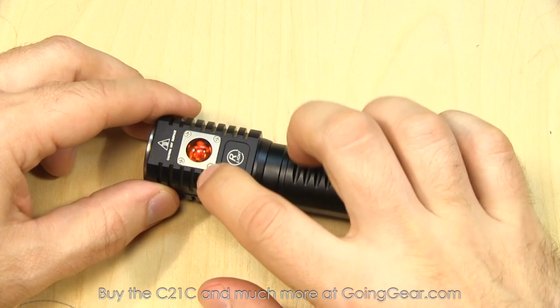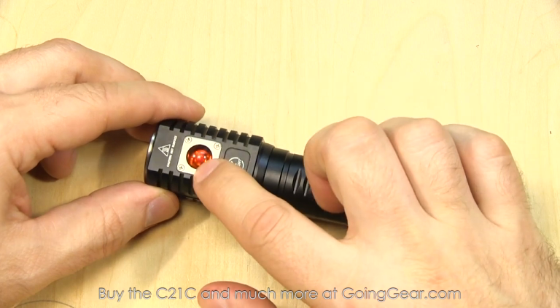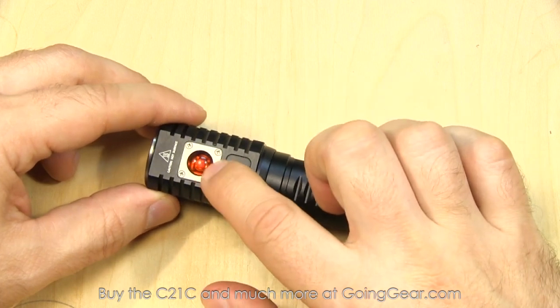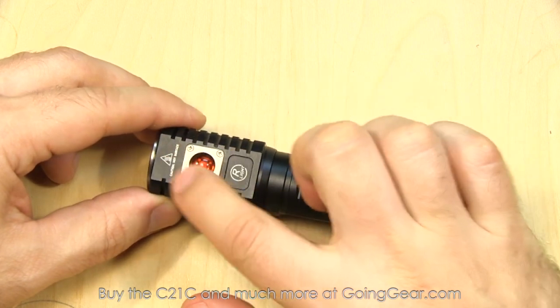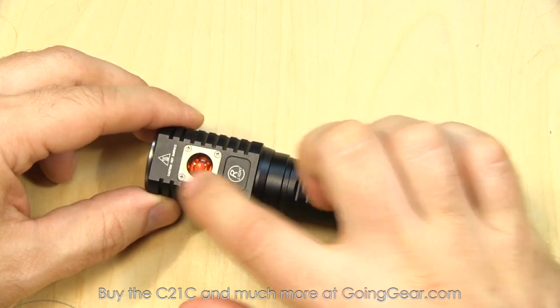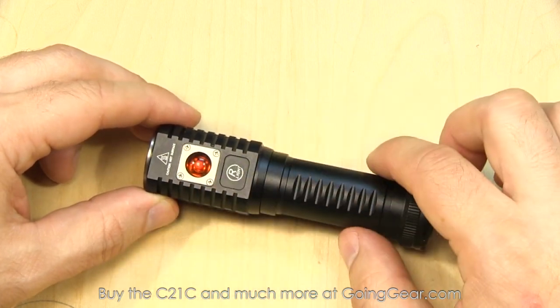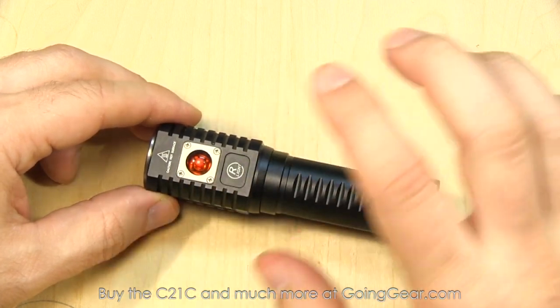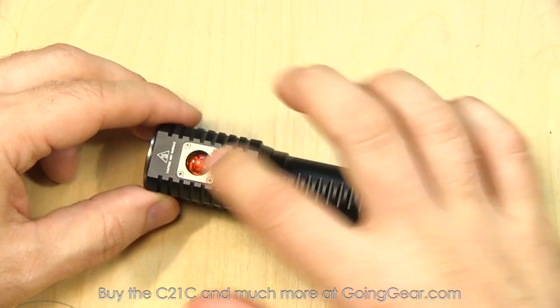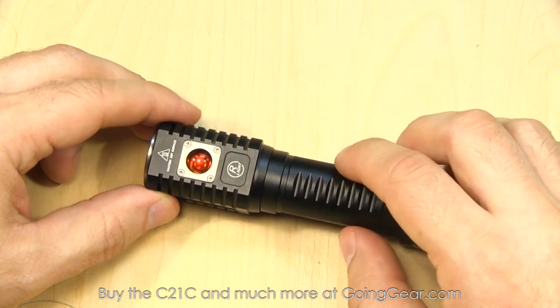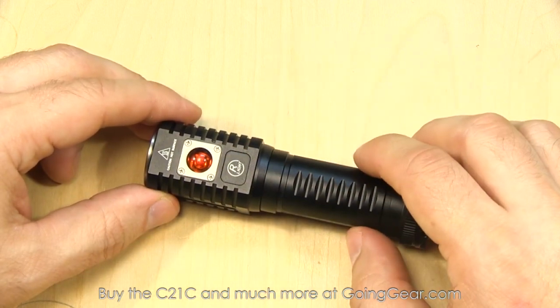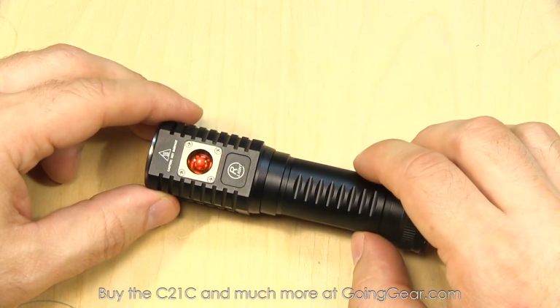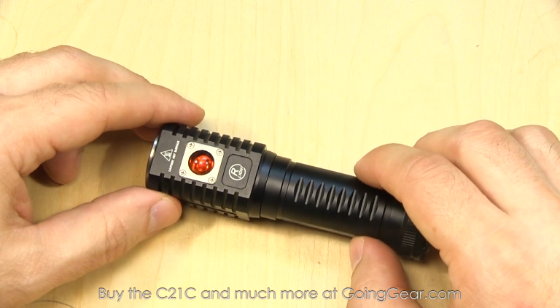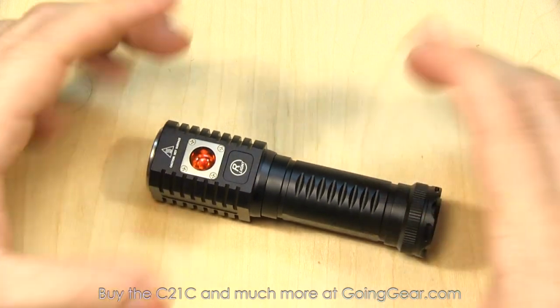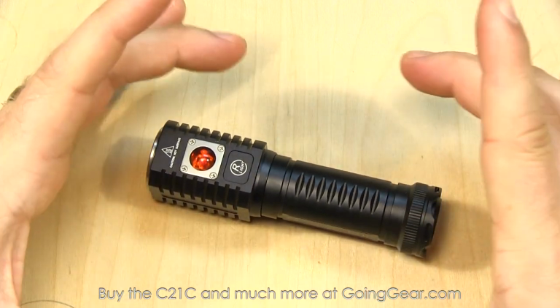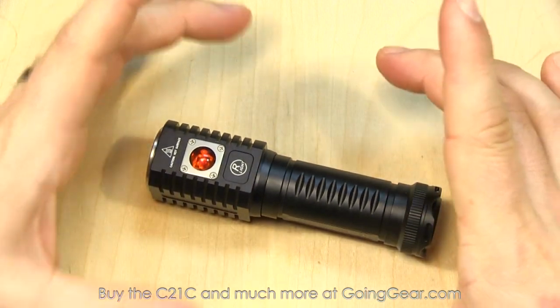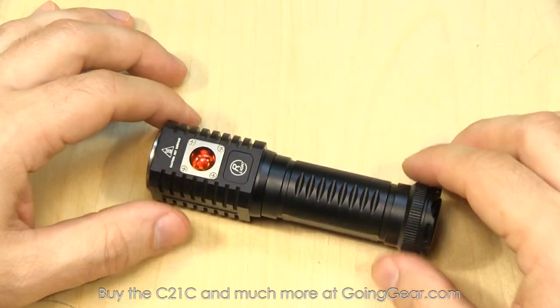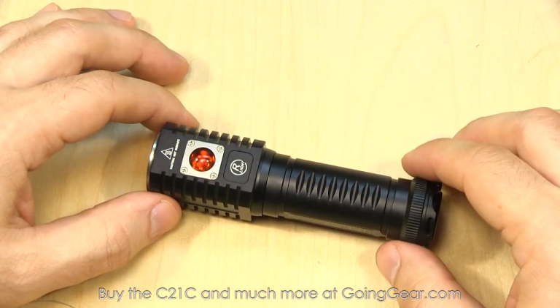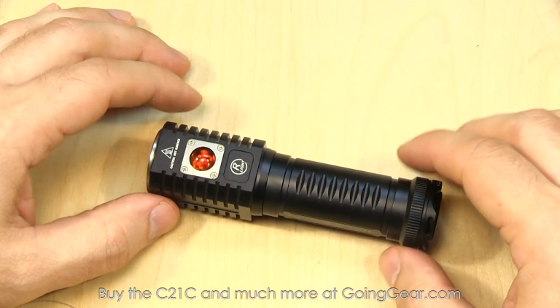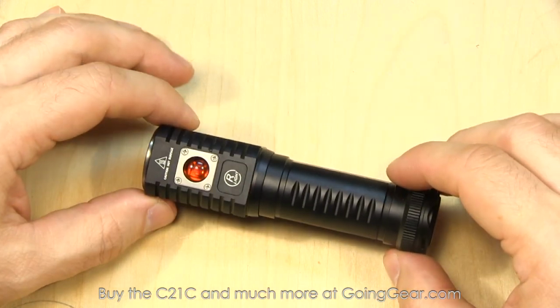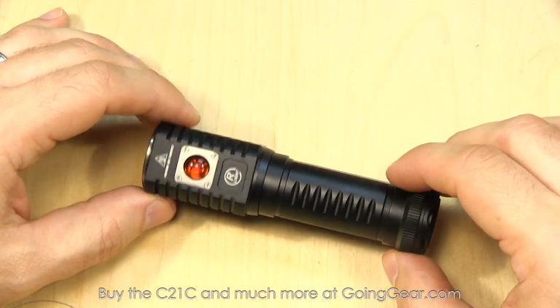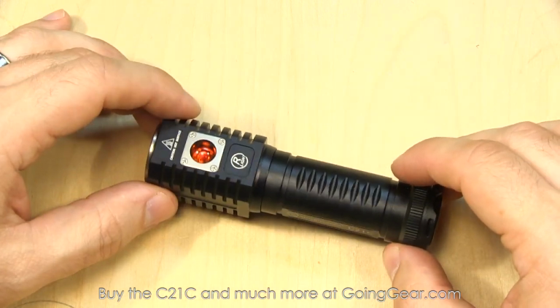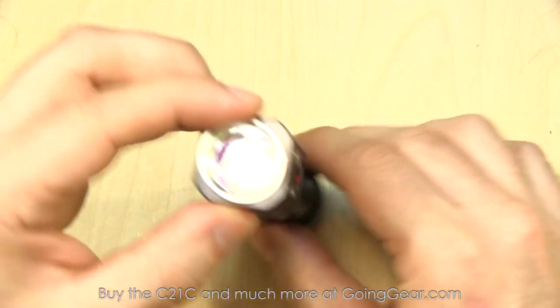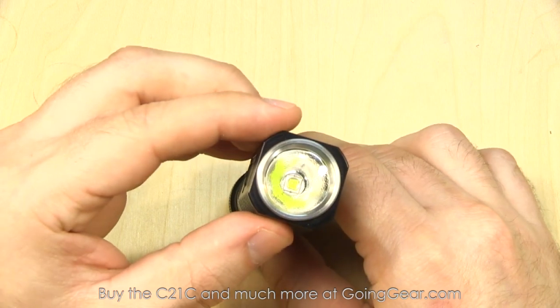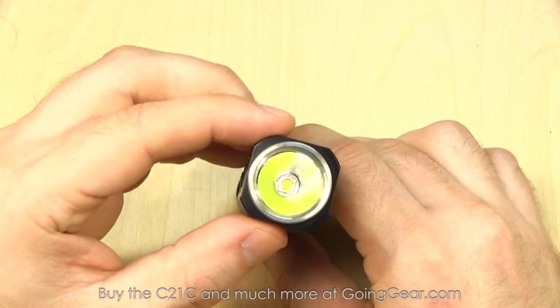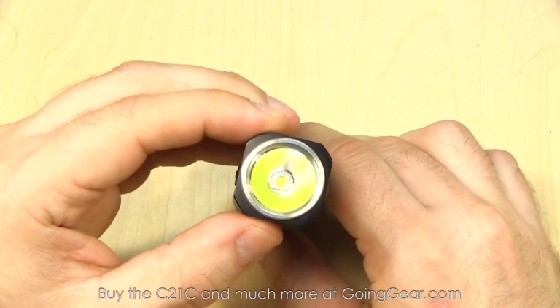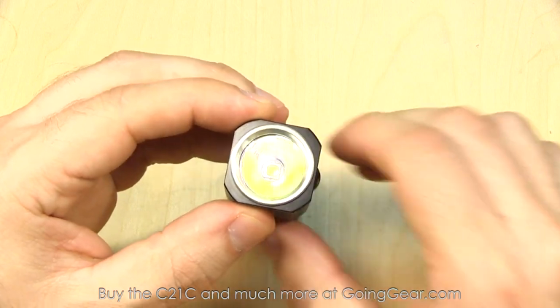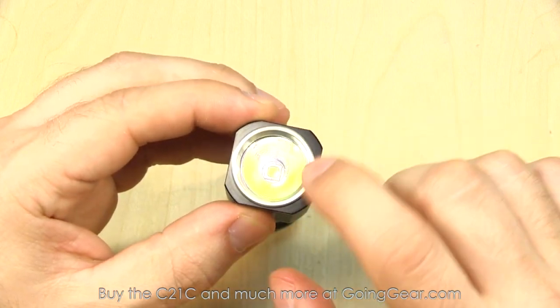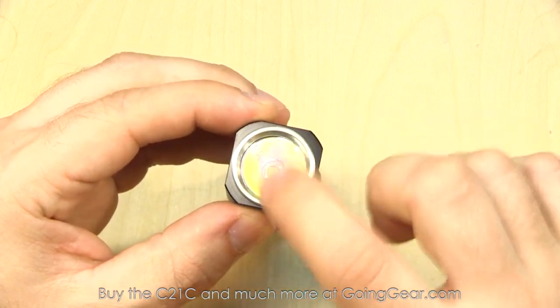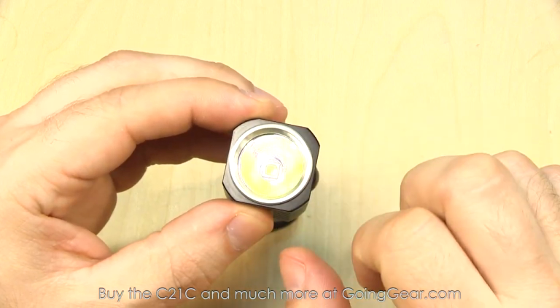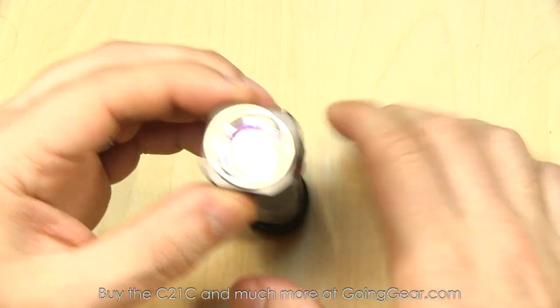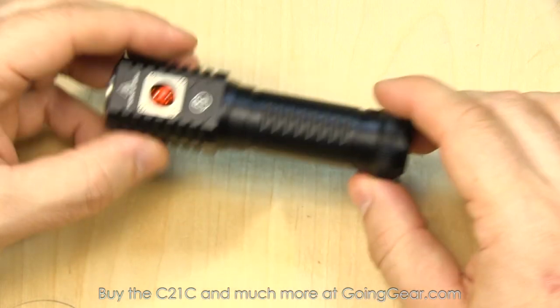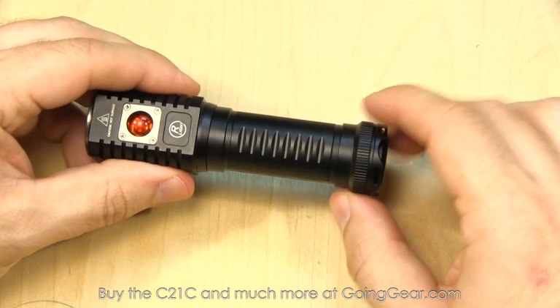One of the first things you'll notice is that red acrylic dome on the side — a nice bright red LED, super useful, with a very clean uniform beam. There's a Cree XM-L2 LED down in there with a lightly orange-peeled reflector that gives off a really nice beam.